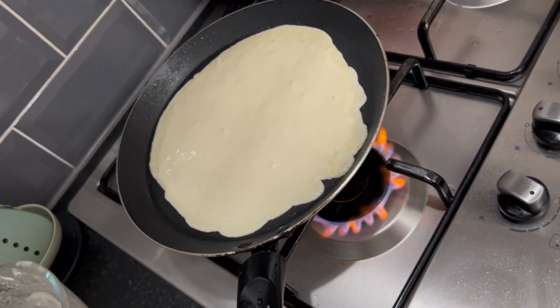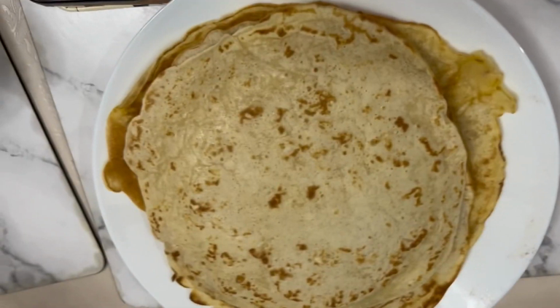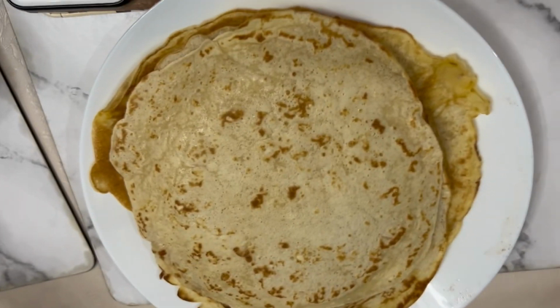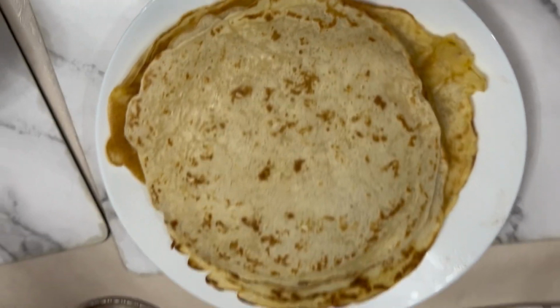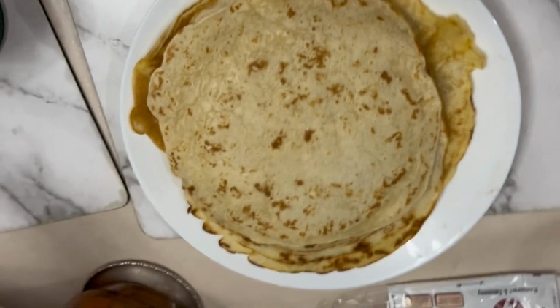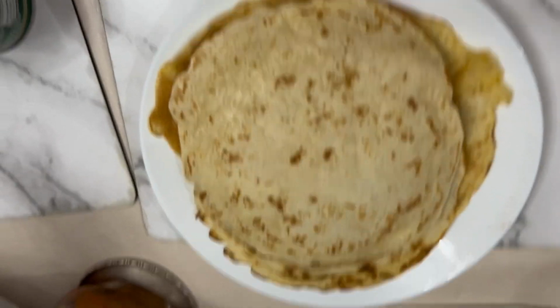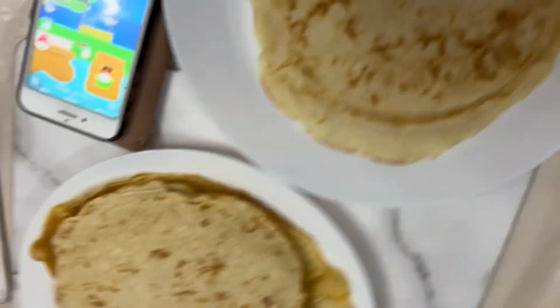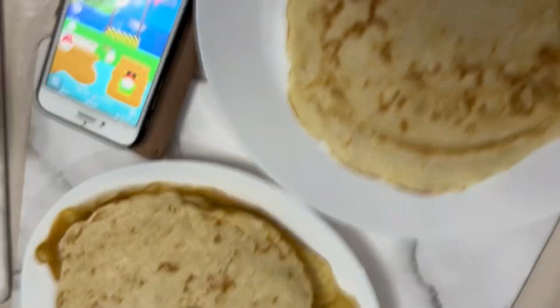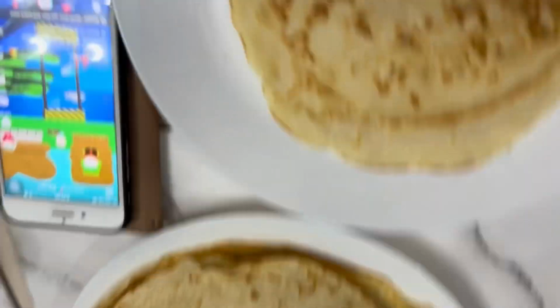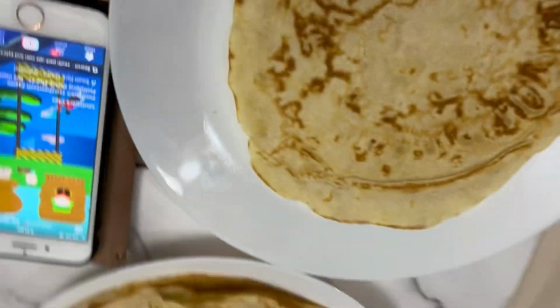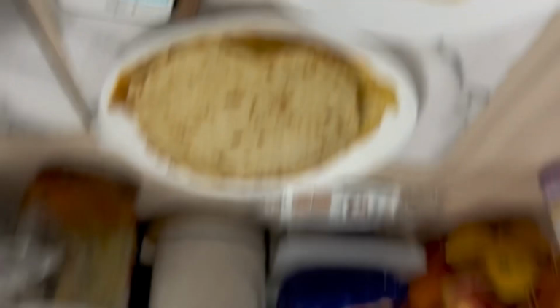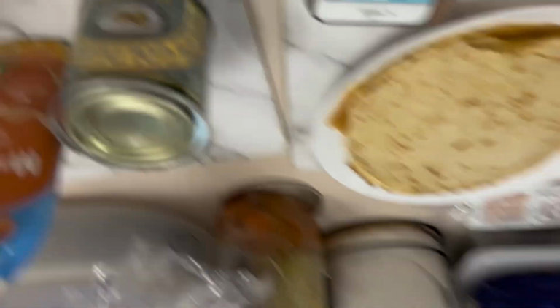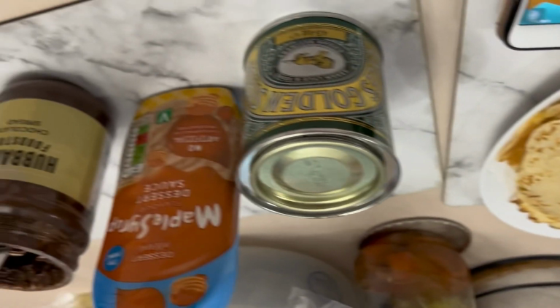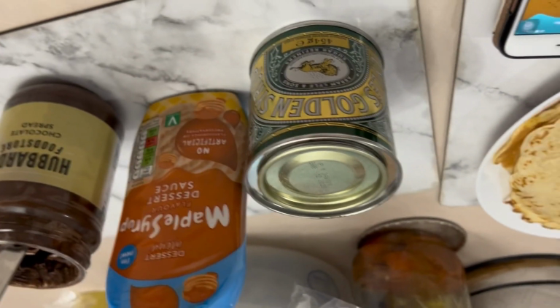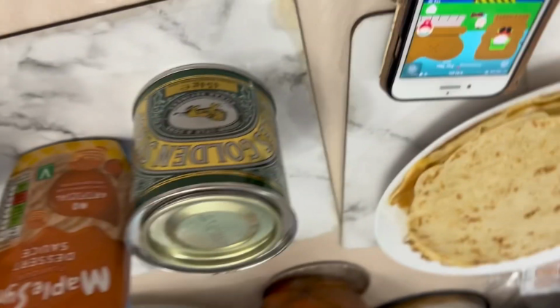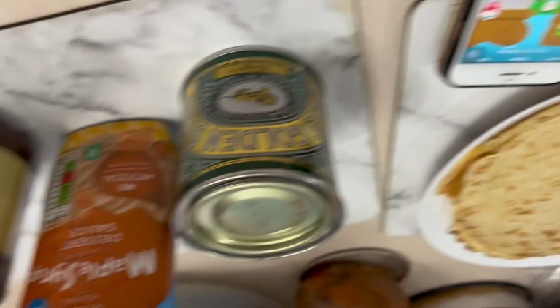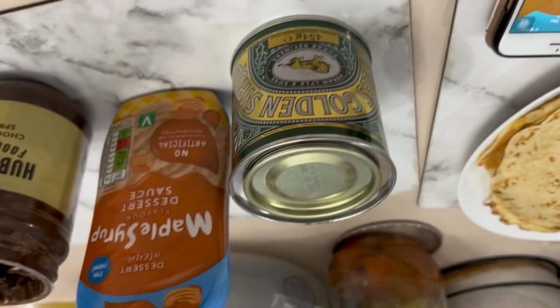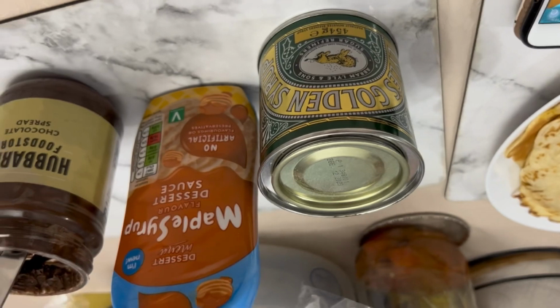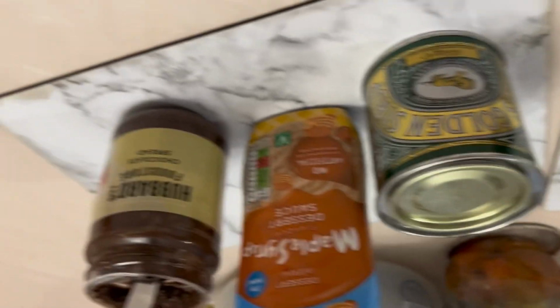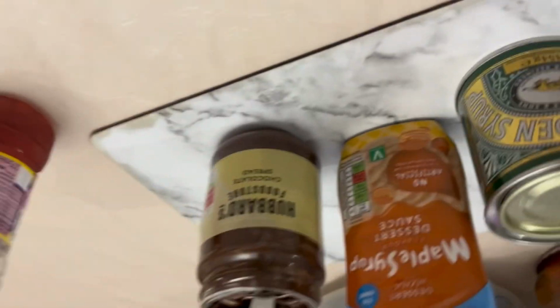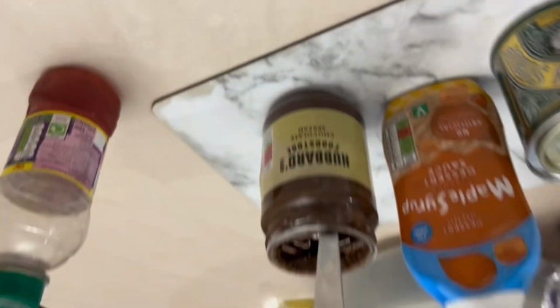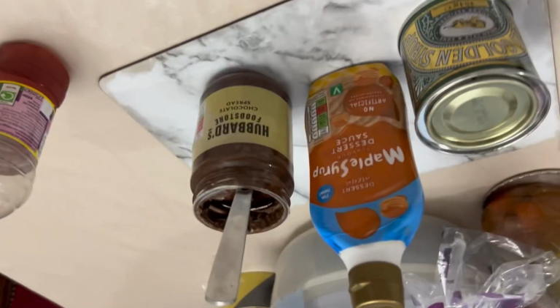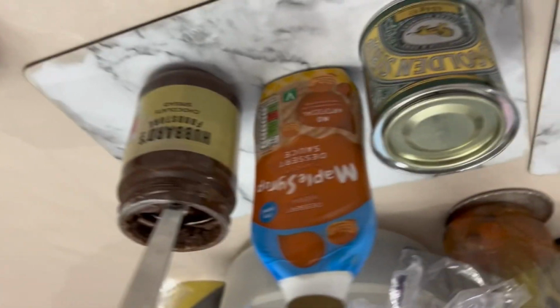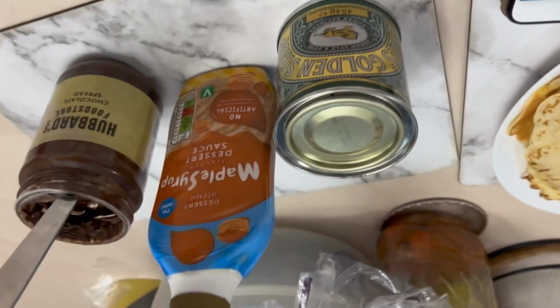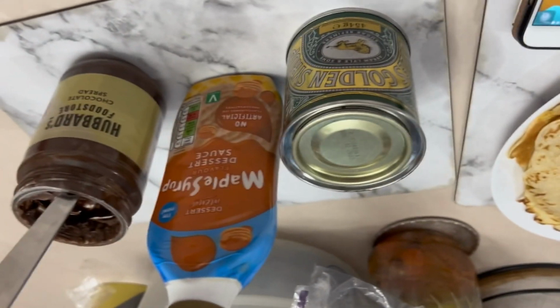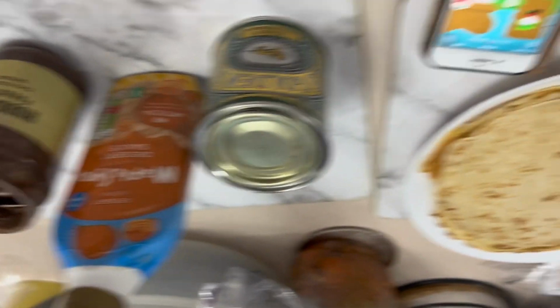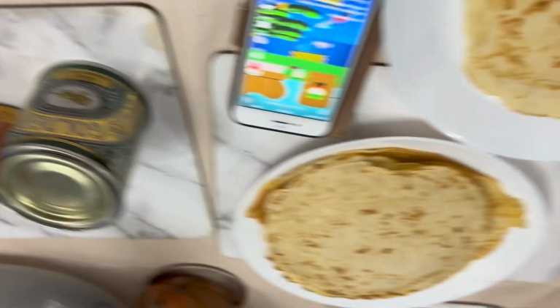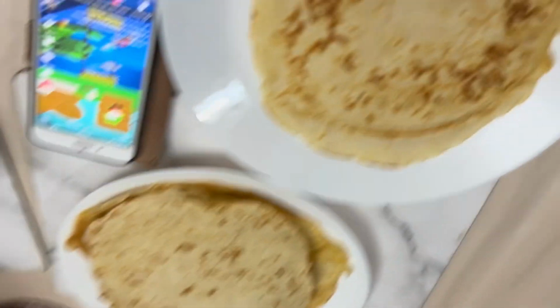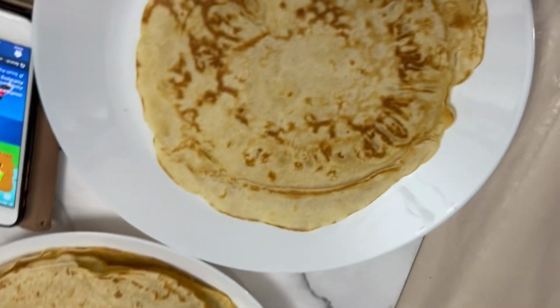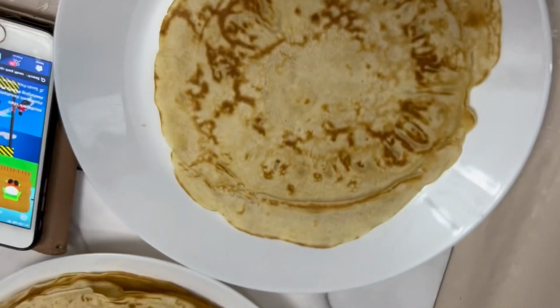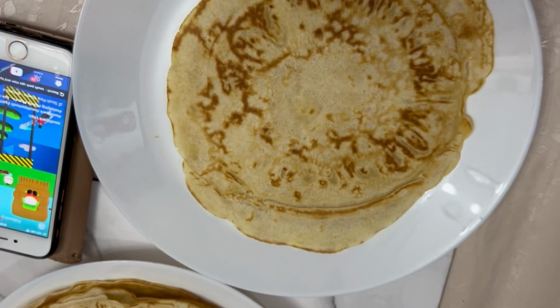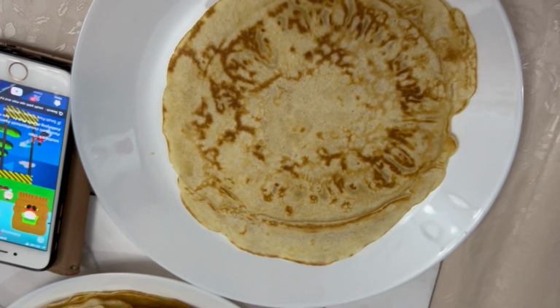So this is all the pancakes. We have two golden syrups, maple syrup, and some chocolates — chocolate spread.